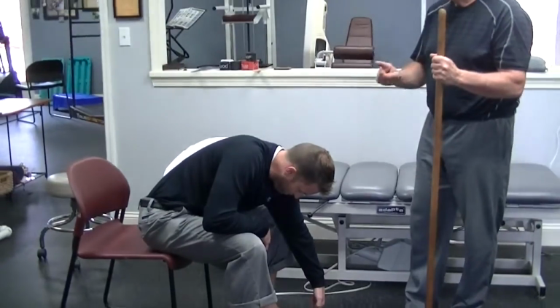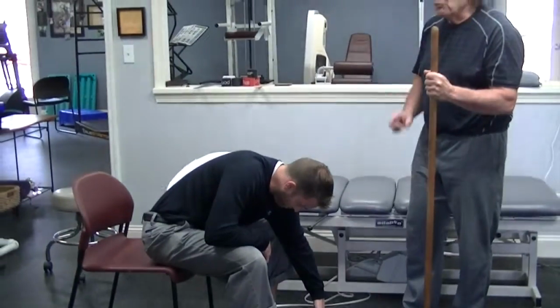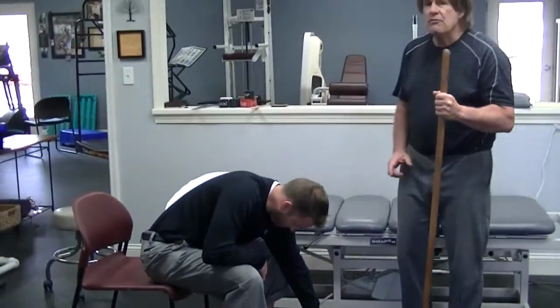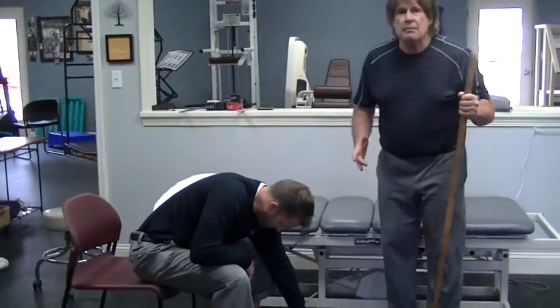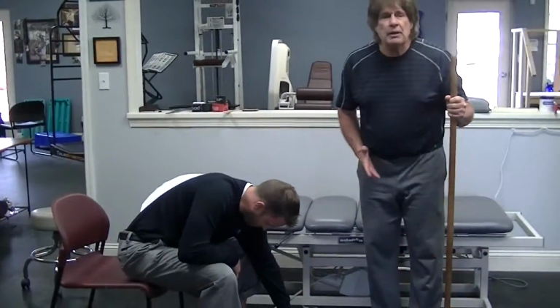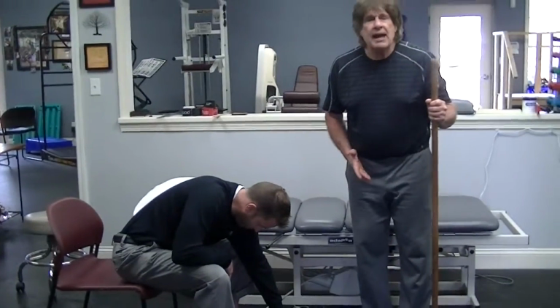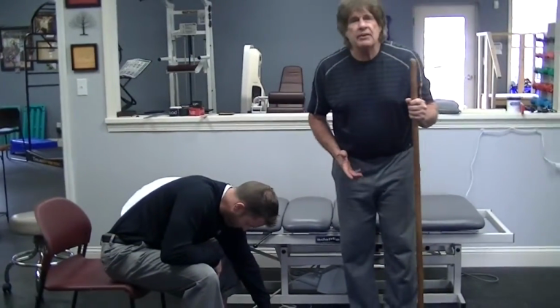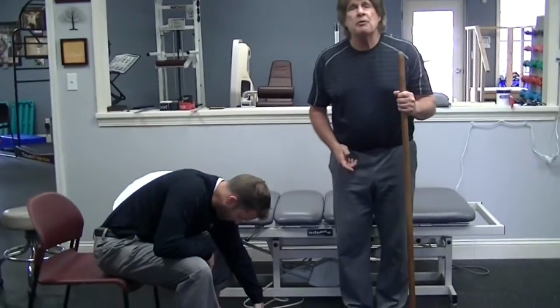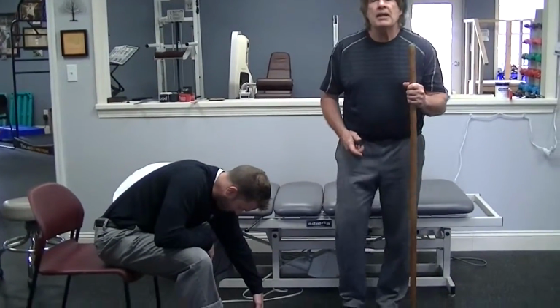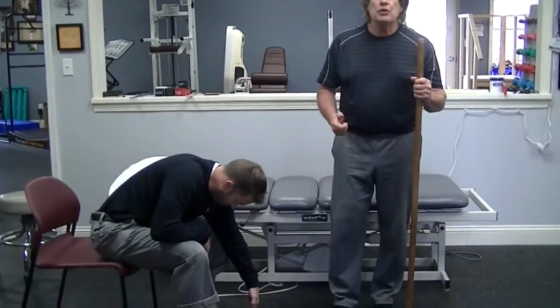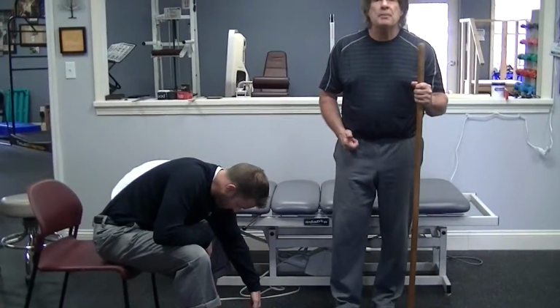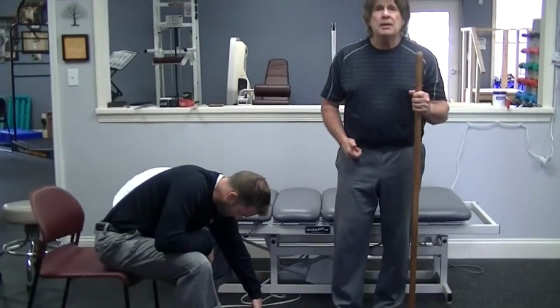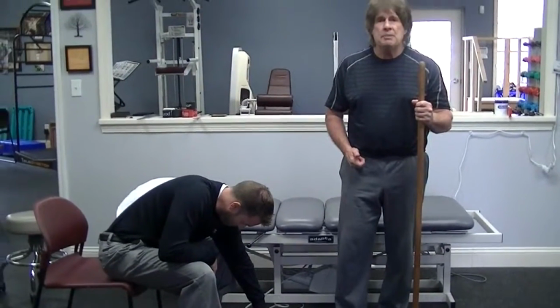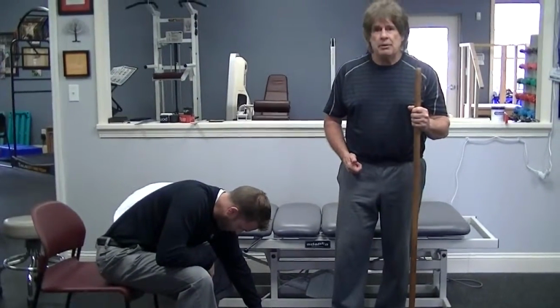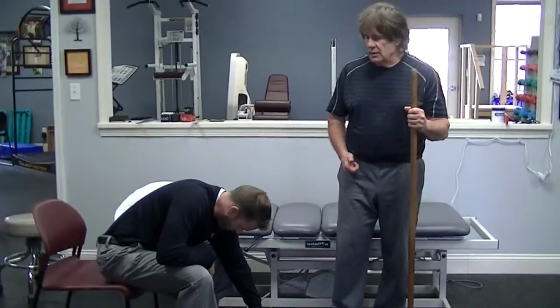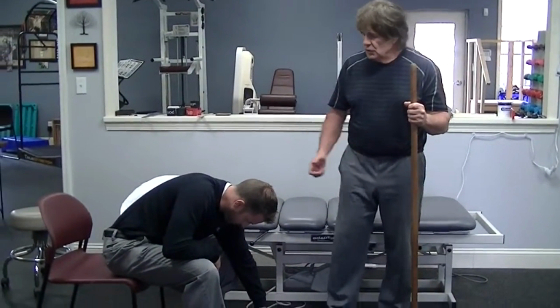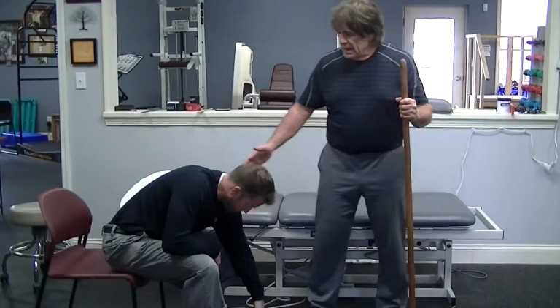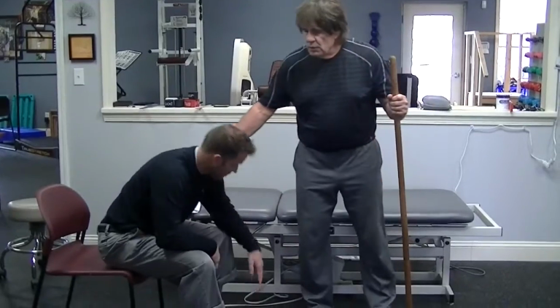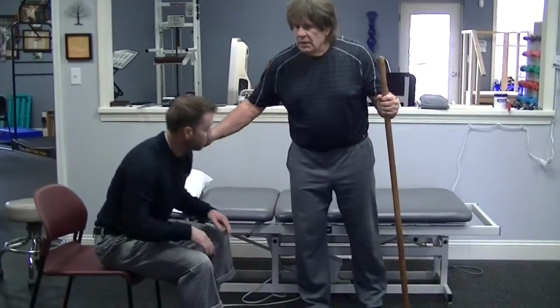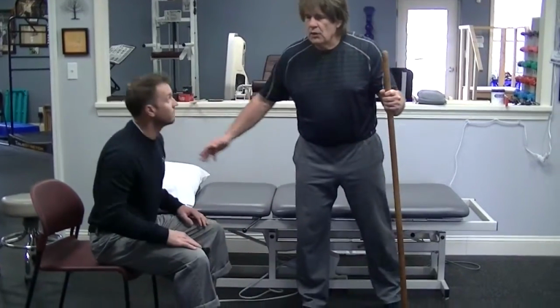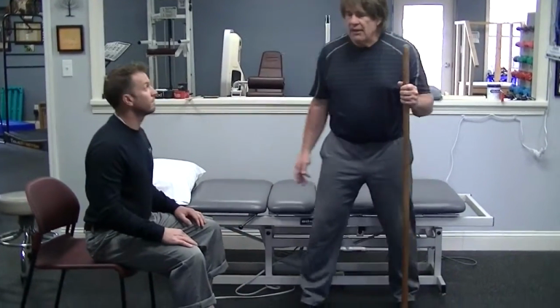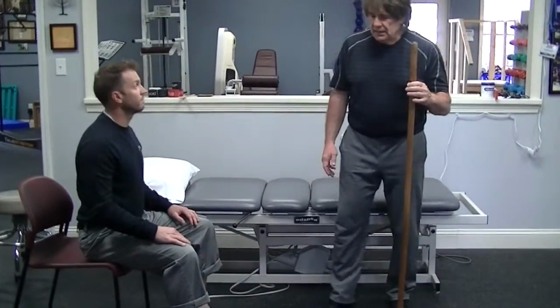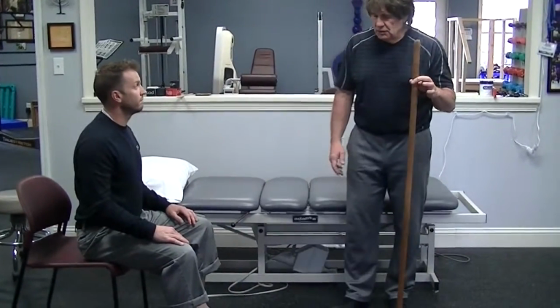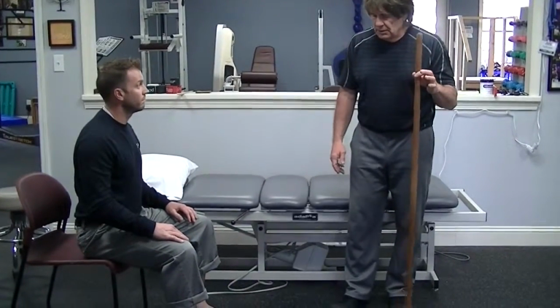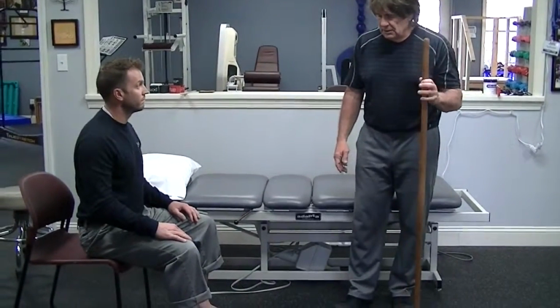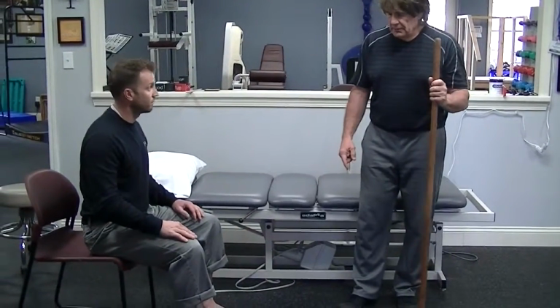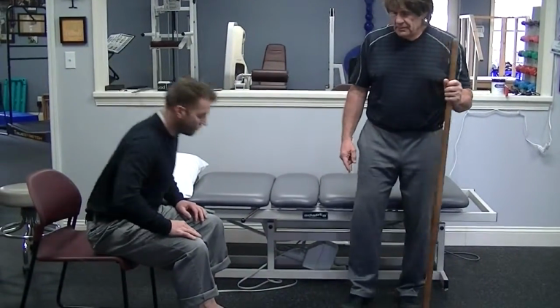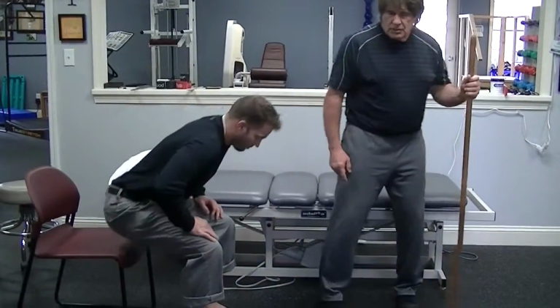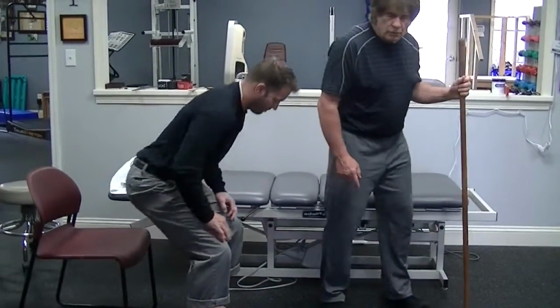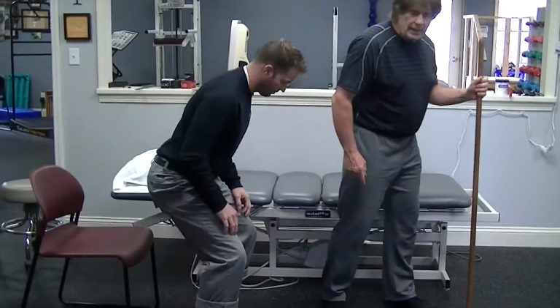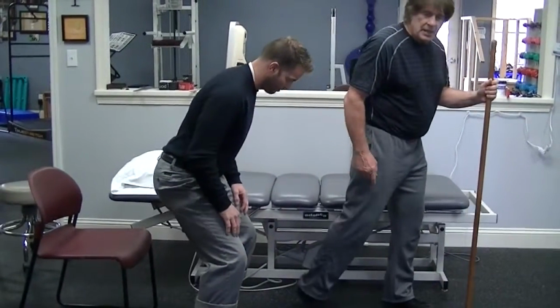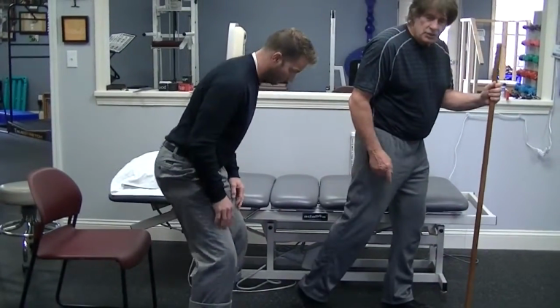Number 3: you've got to be able to have enough mobility through your hip to be able to run. So, Matt, if you would, go into a half-knee position, please, with your right leg behind you.